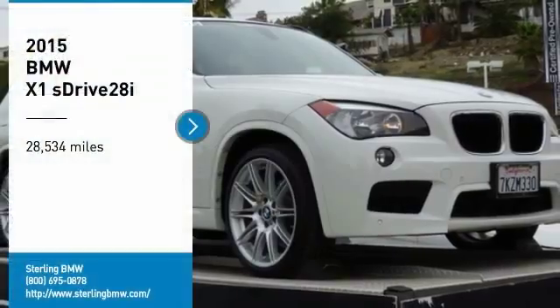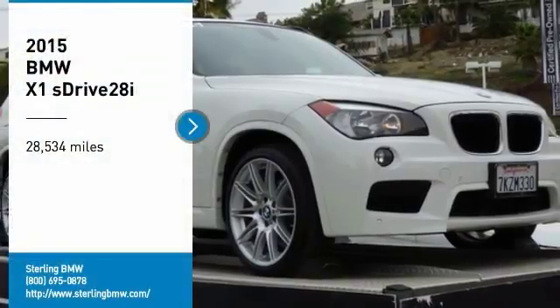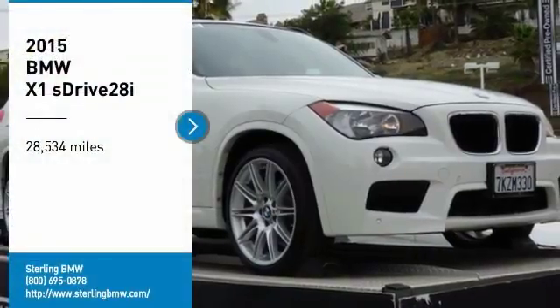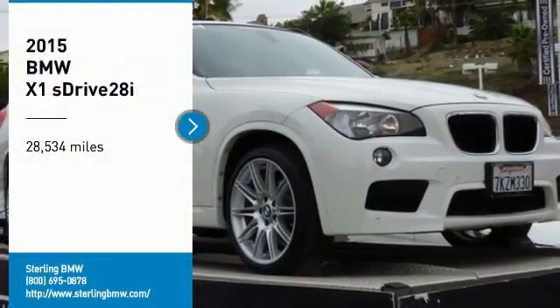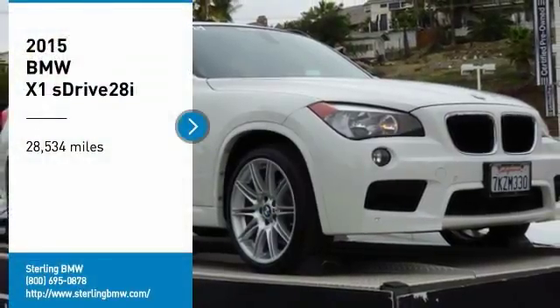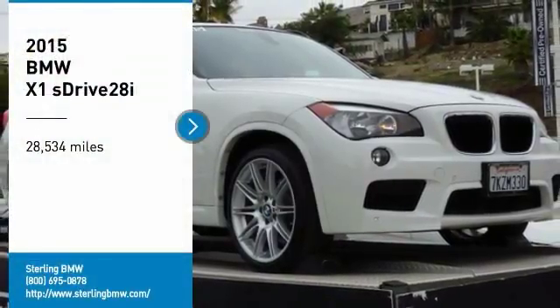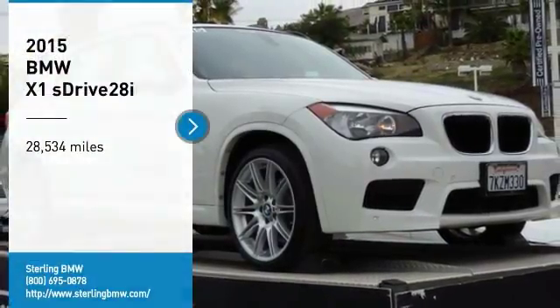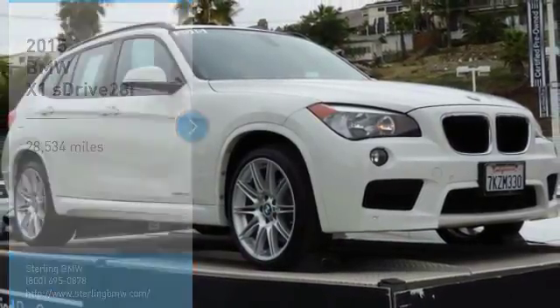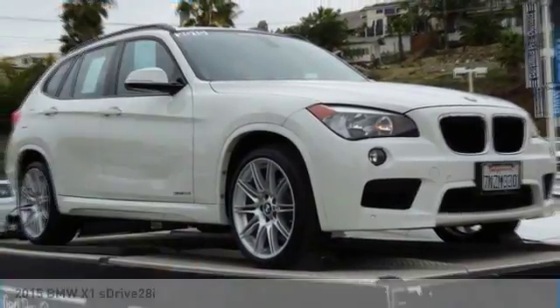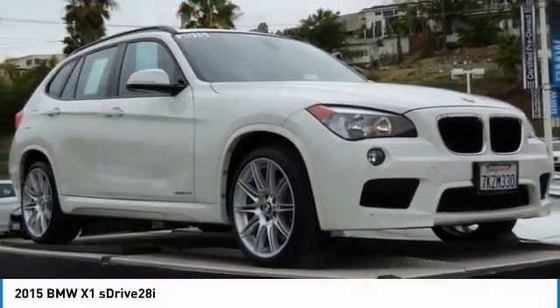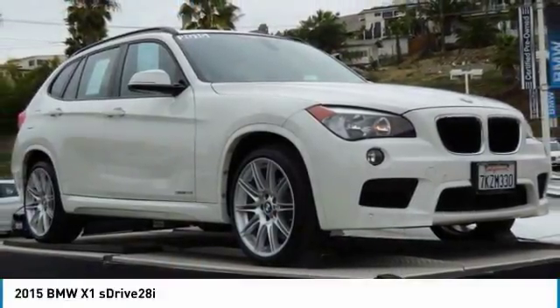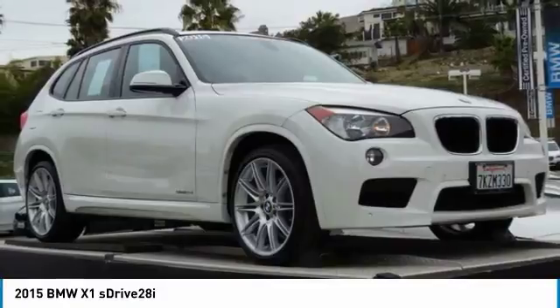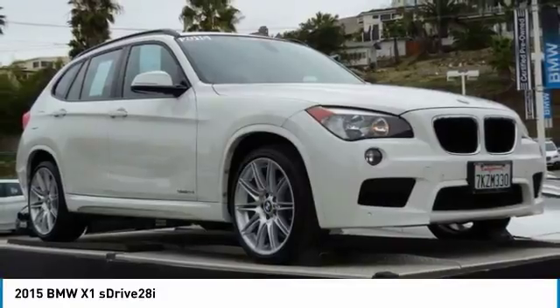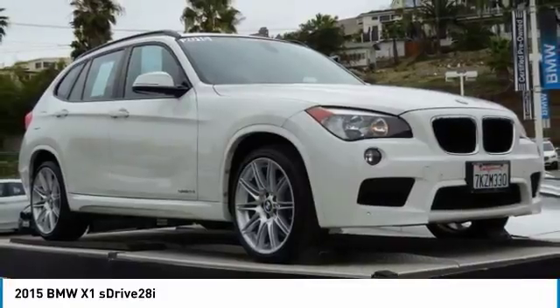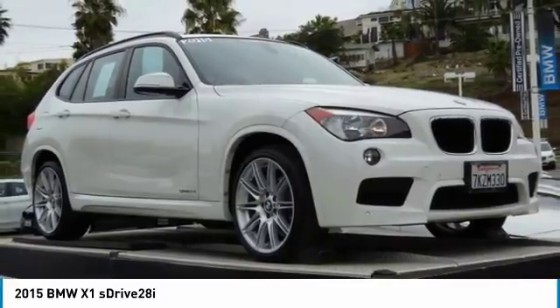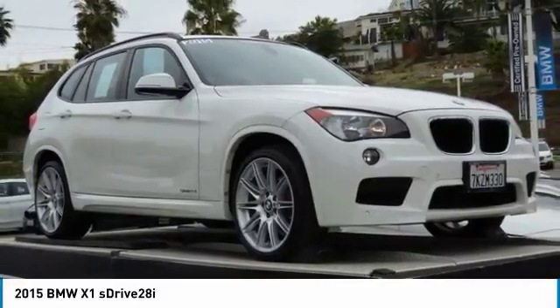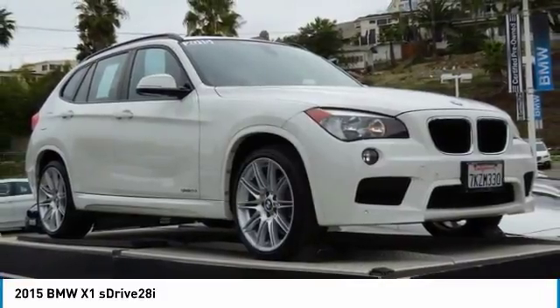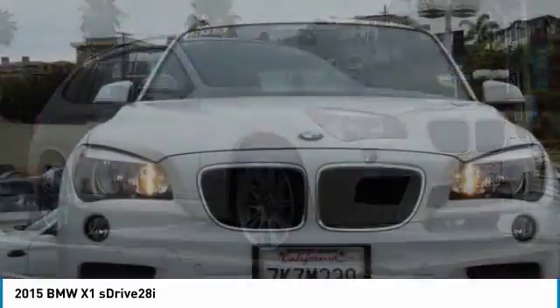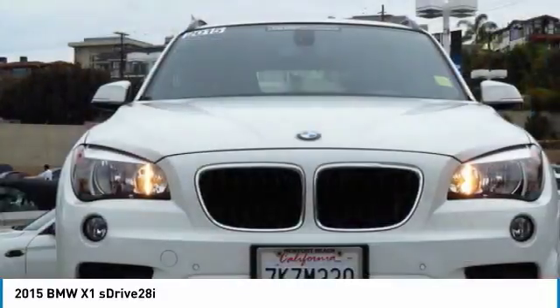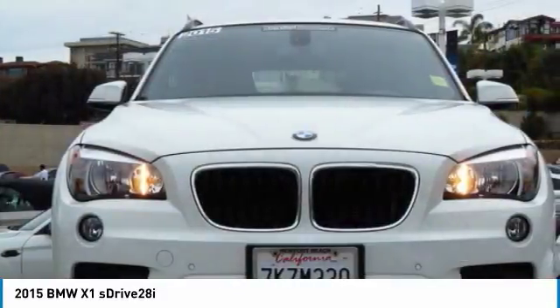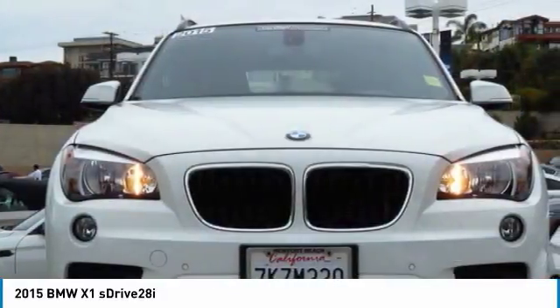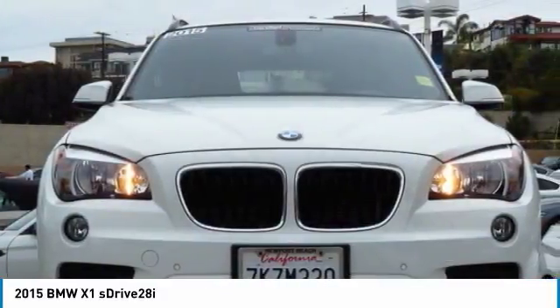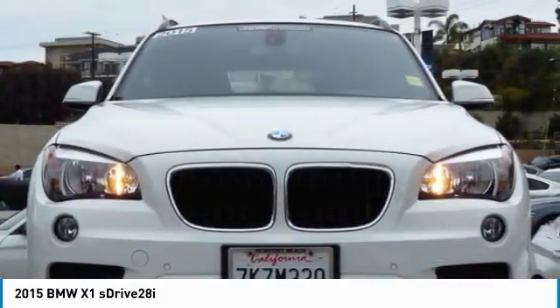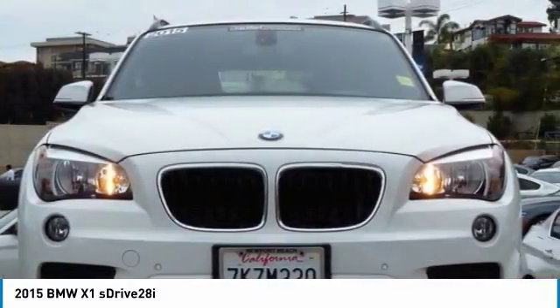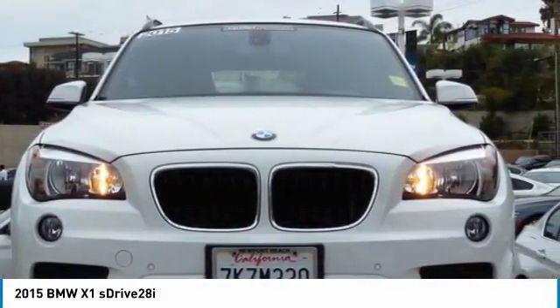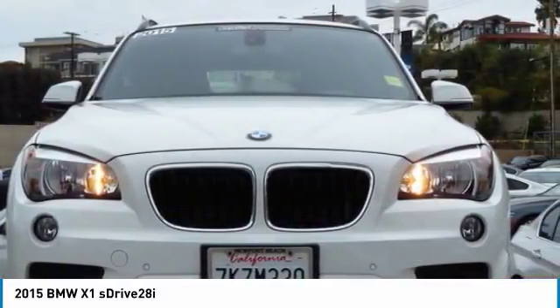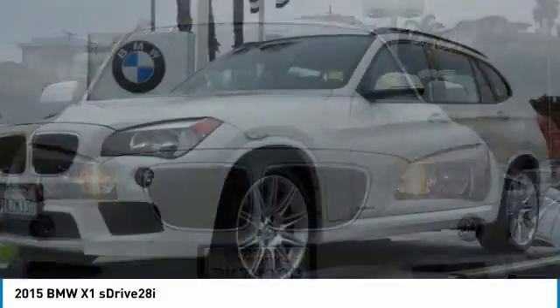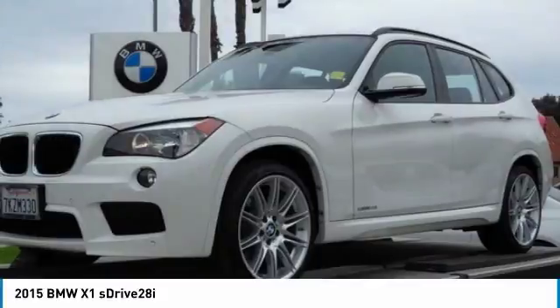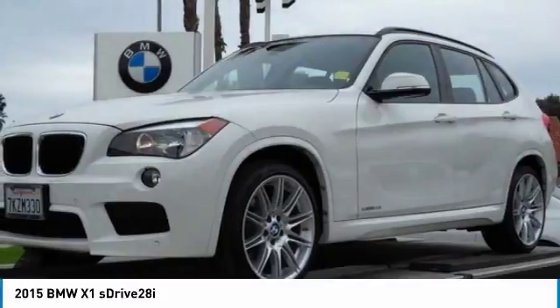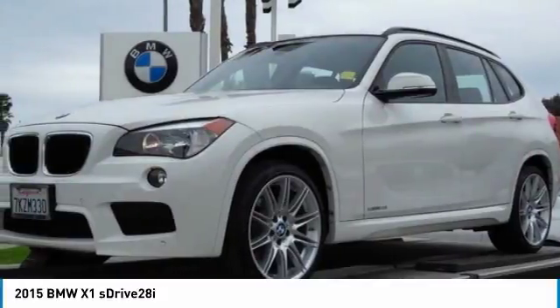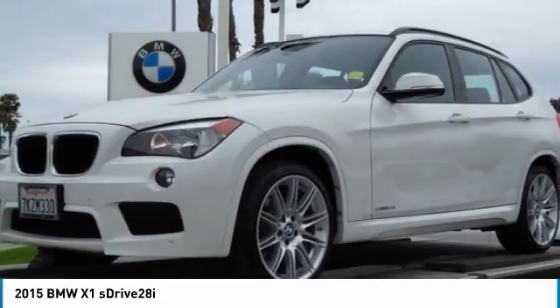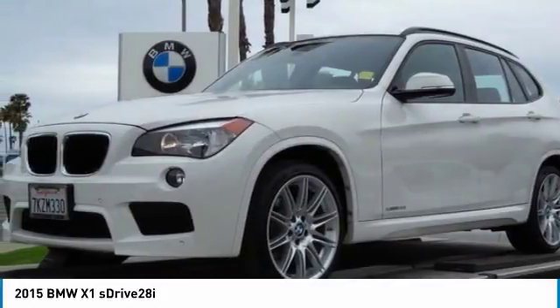Looking for the right vehicle? Check out the 2015 X1. Based on the BMW 3 Series, the X1 is a compact crossover SUV.